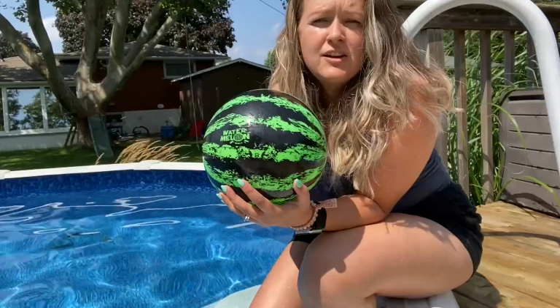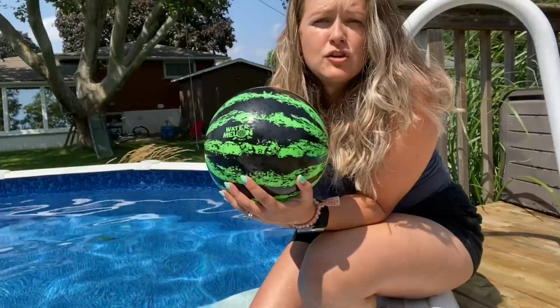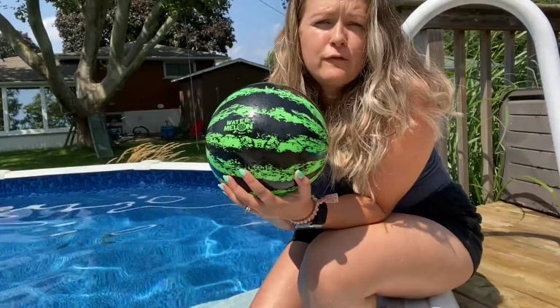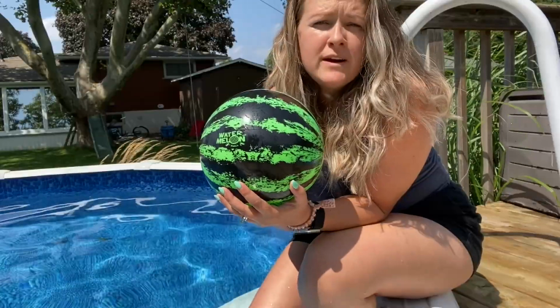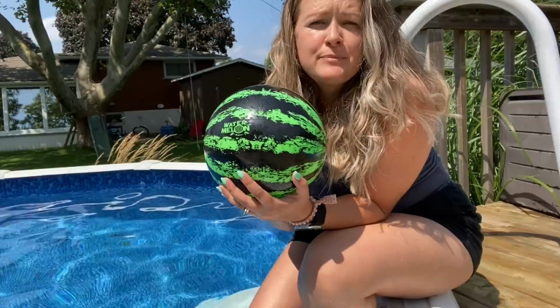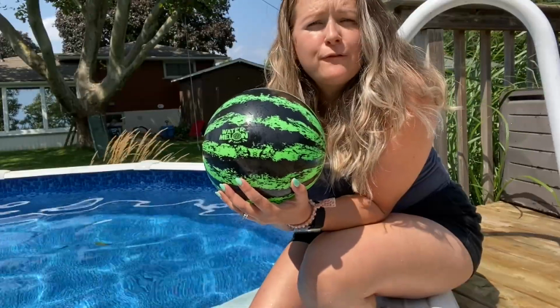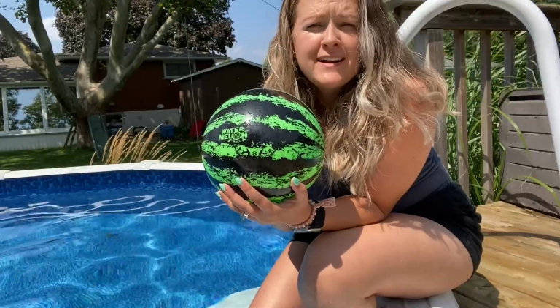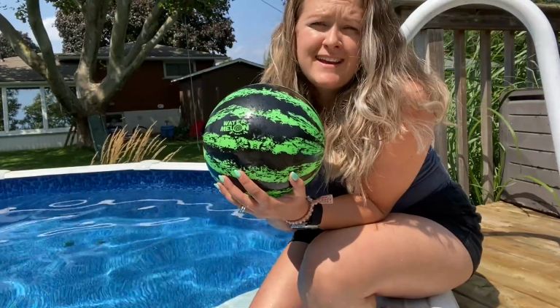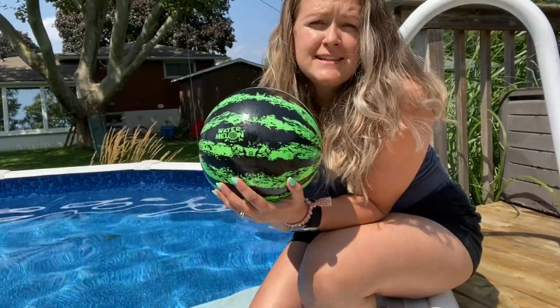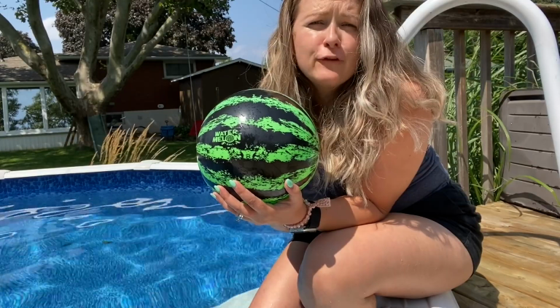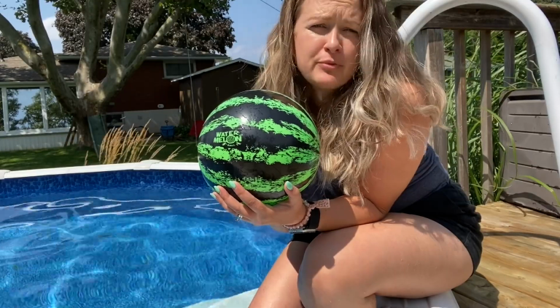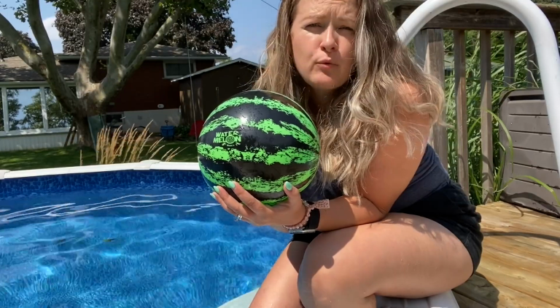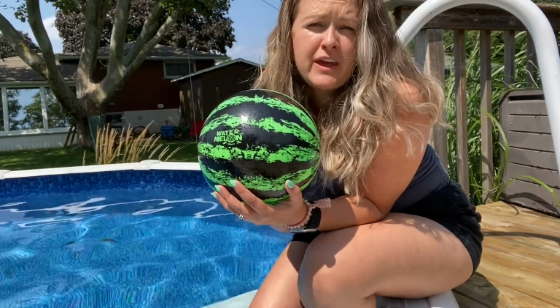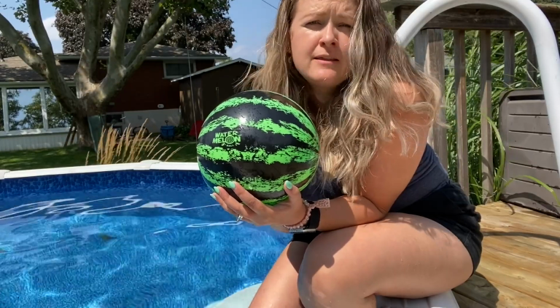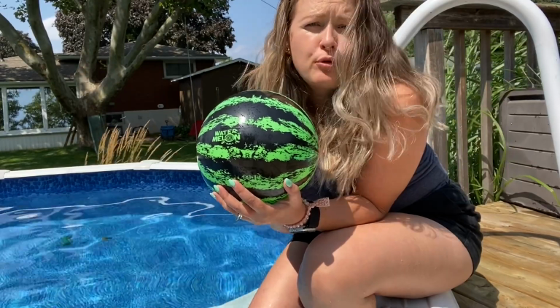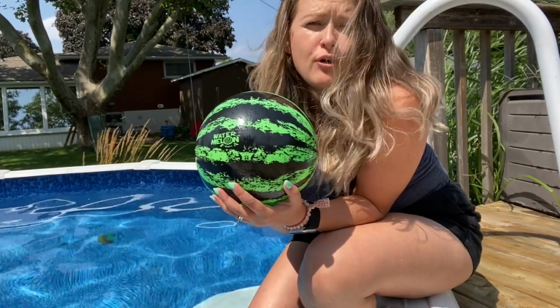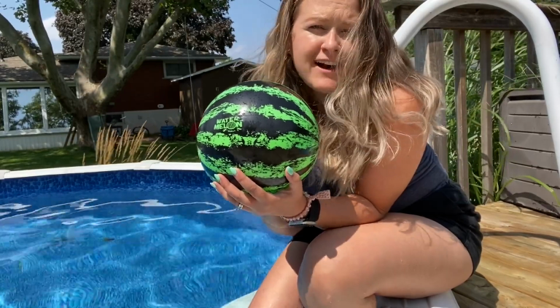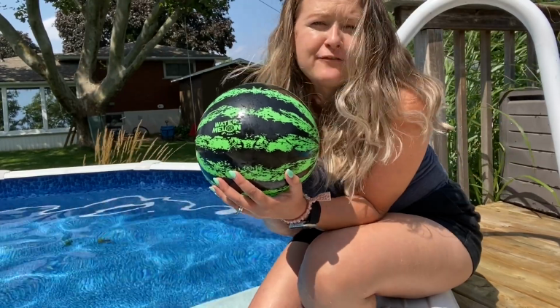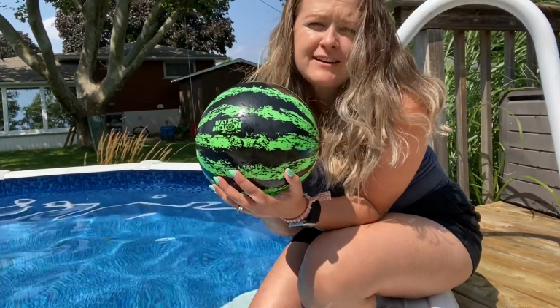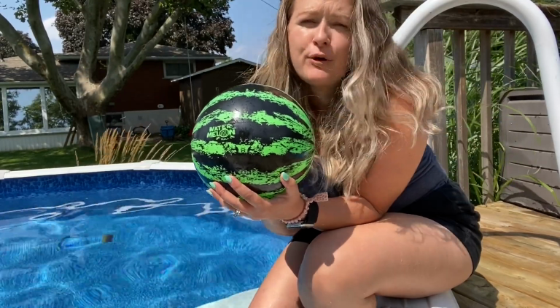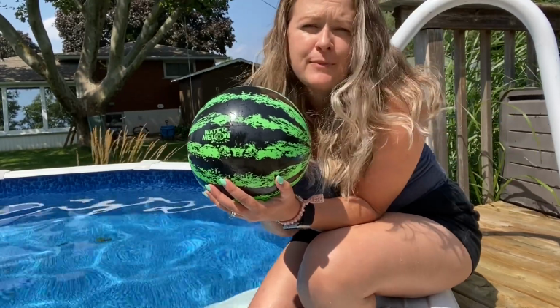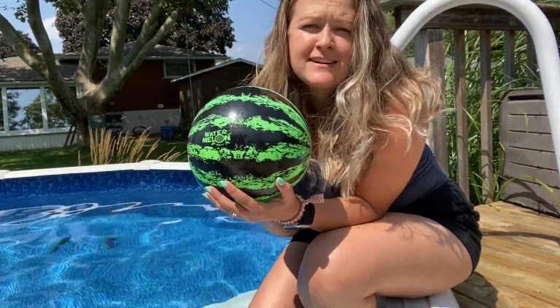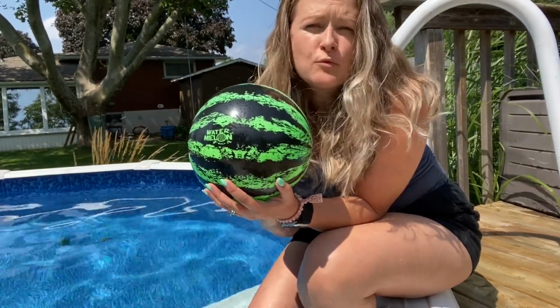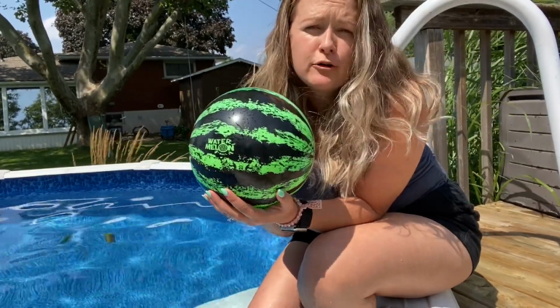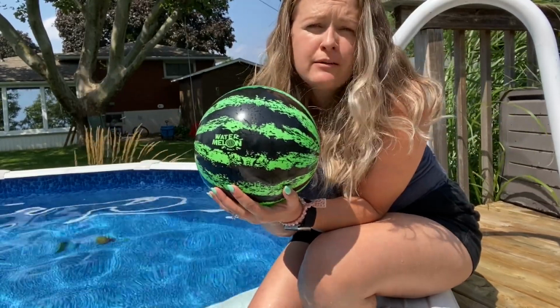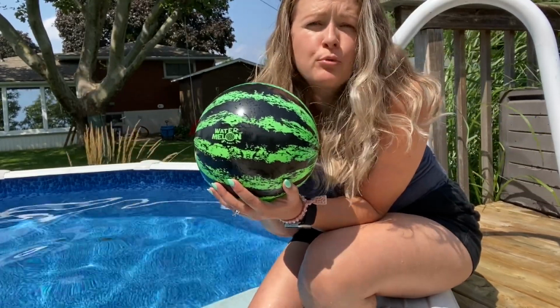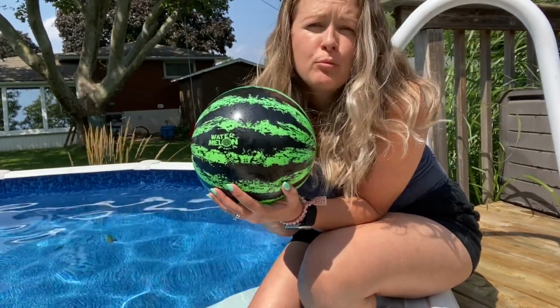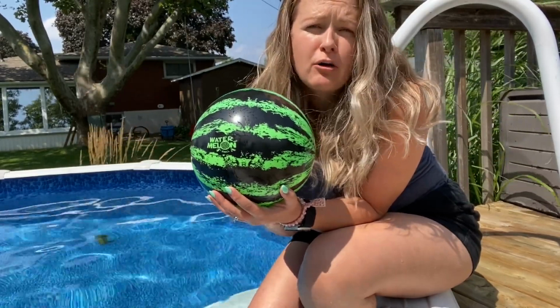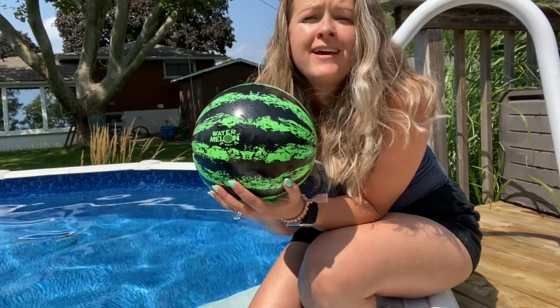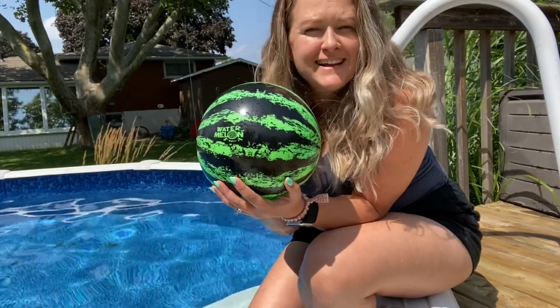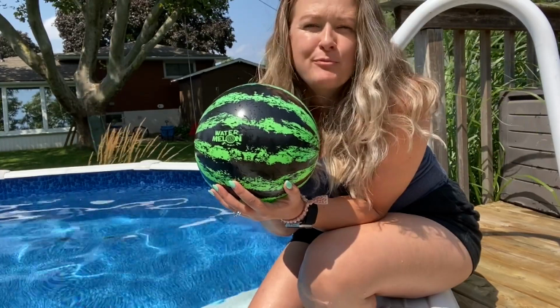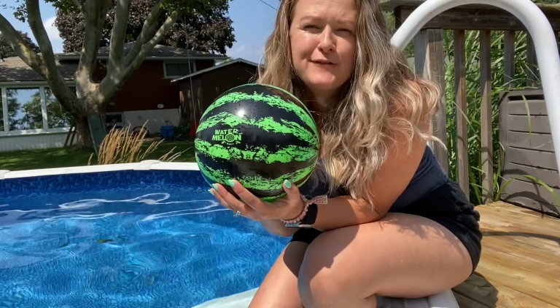So if you want something fun and different to play with in the pool, I definitely recommend this watermelon pool ball, and that's my point of view.